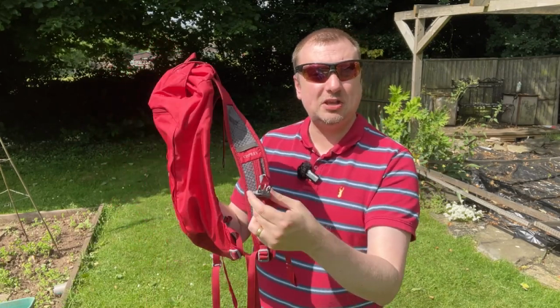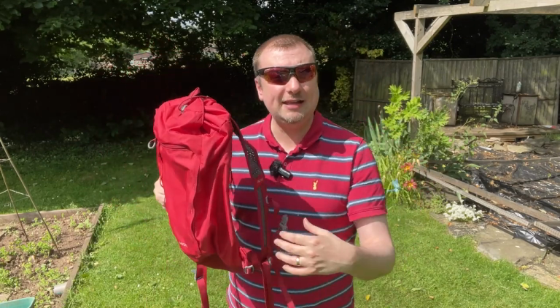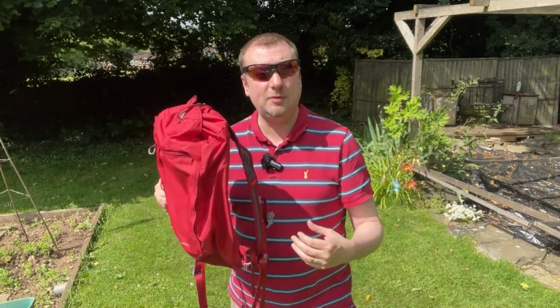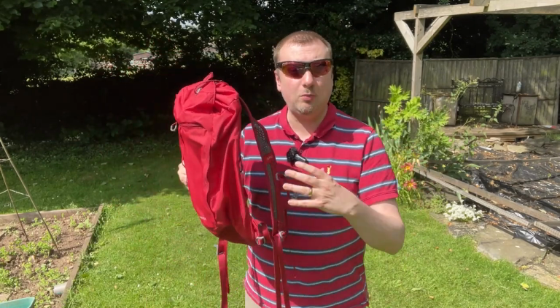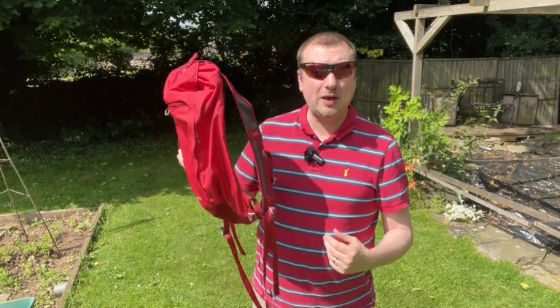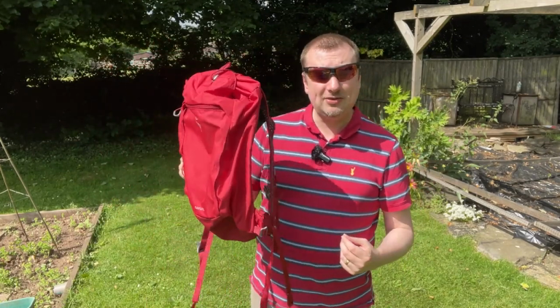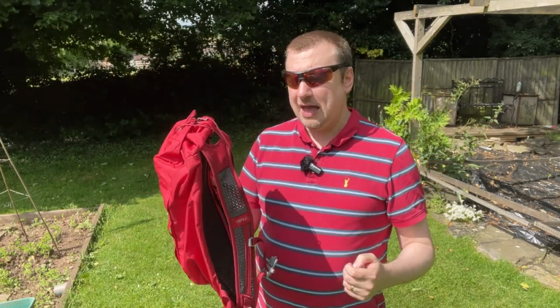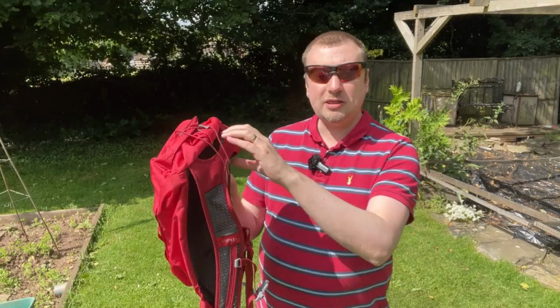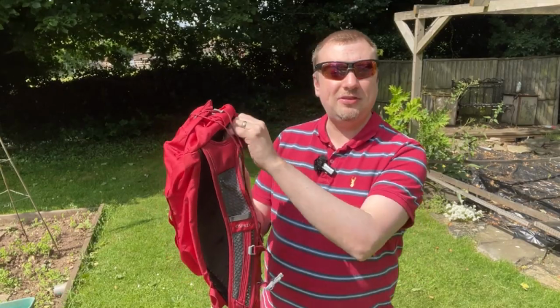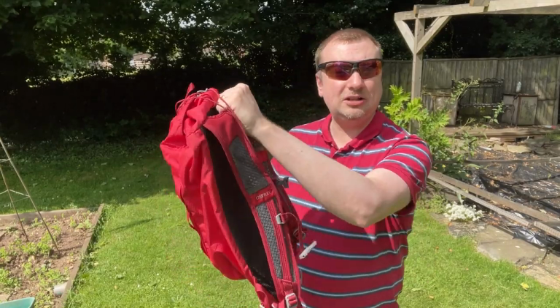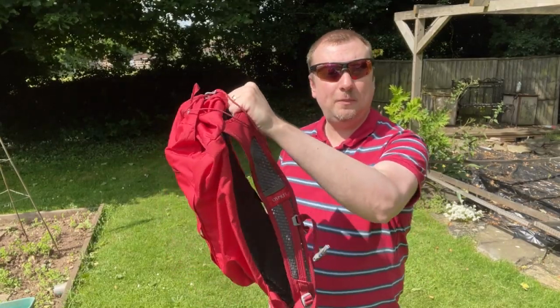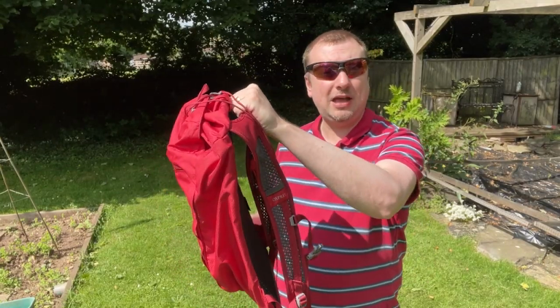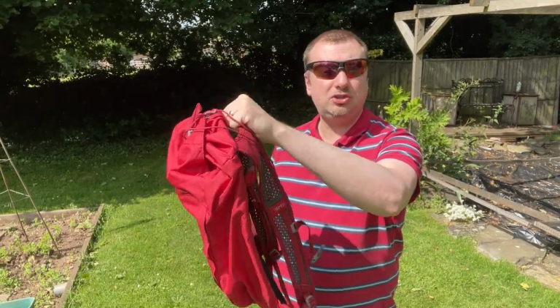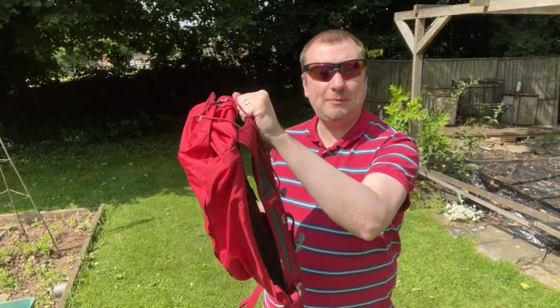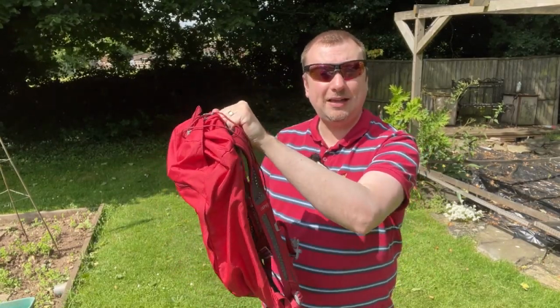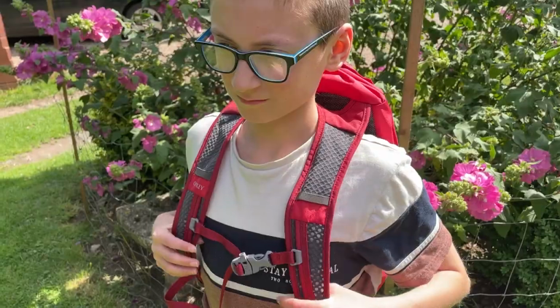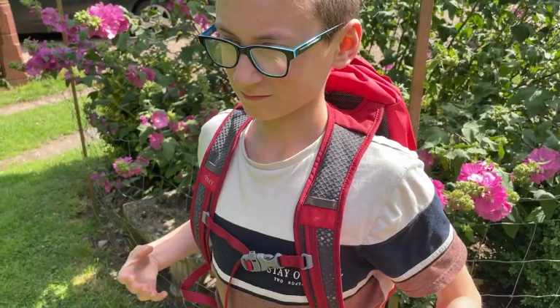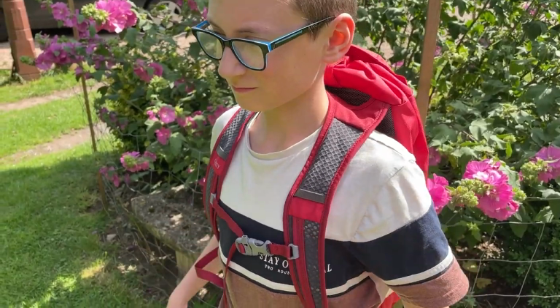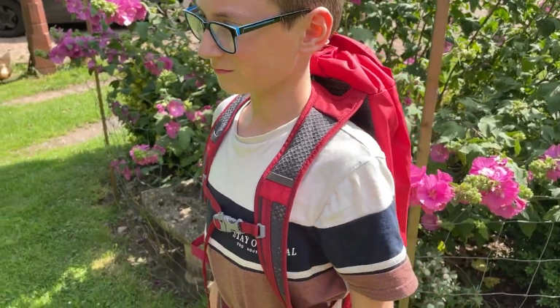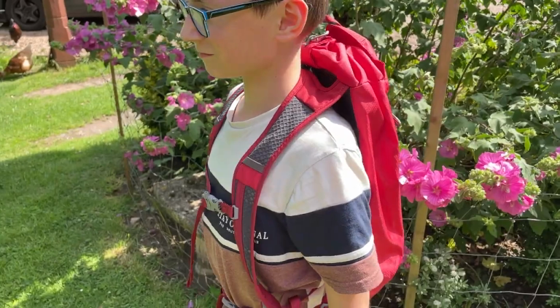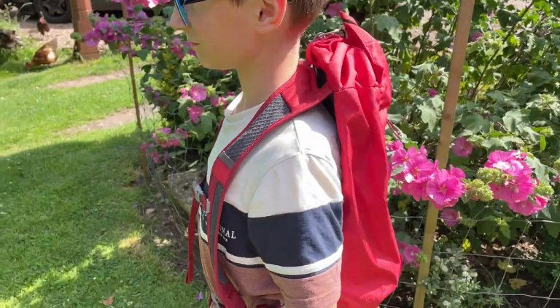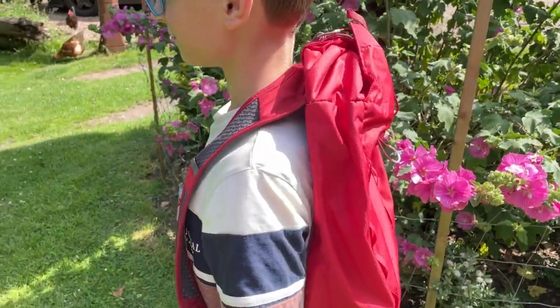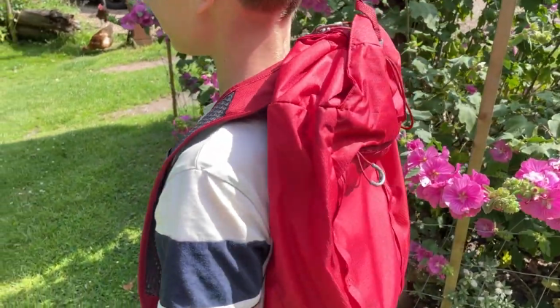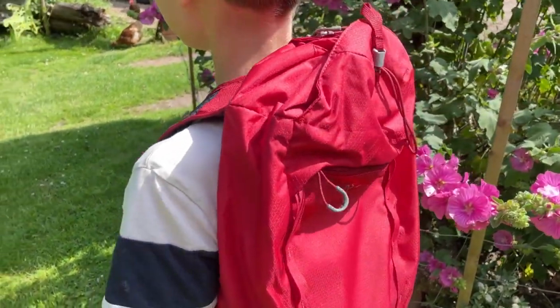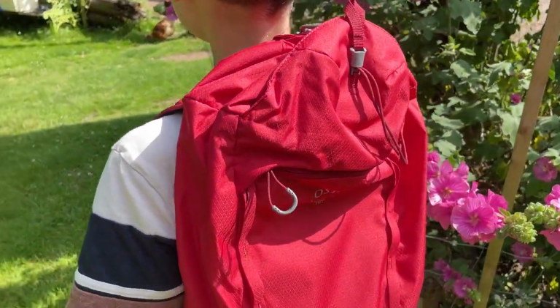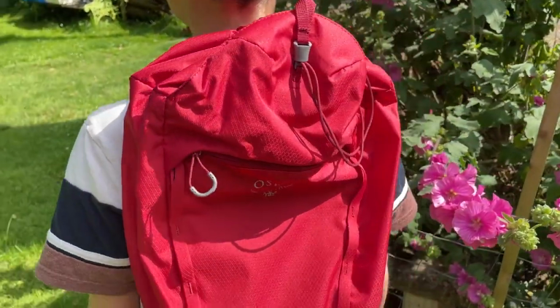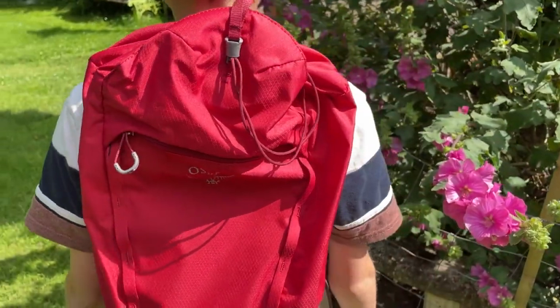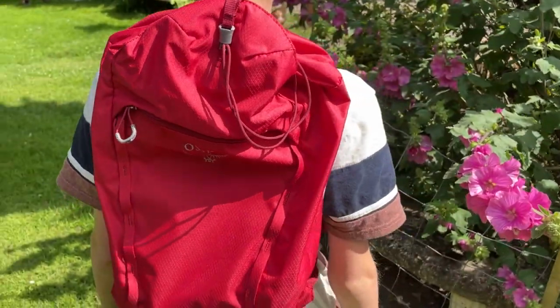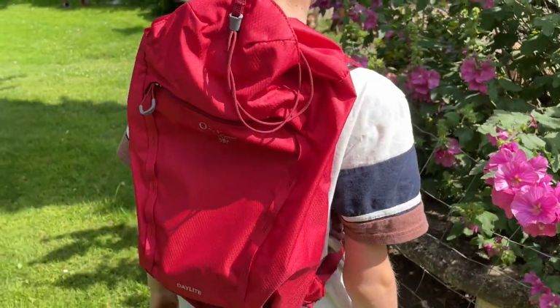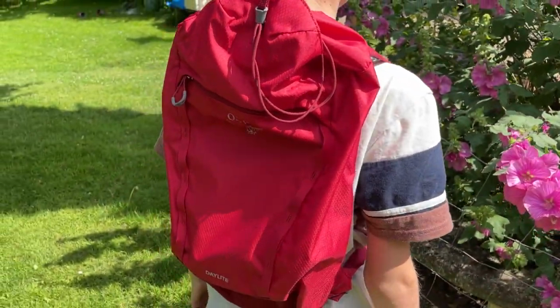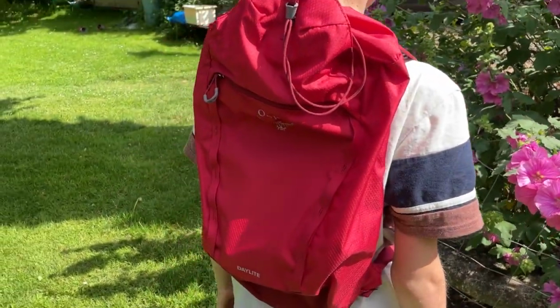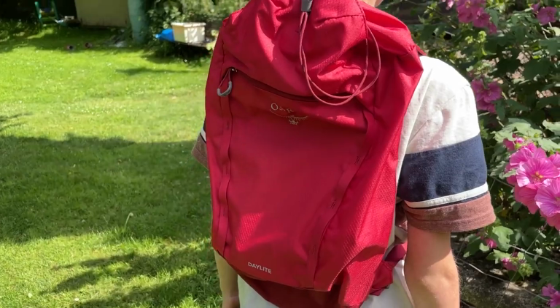The main back shoulder straps have these adjustable straps so you can redistribute the weight when wearing this. I do like the fact that the handle at the top, which can be used just to grab the bag, can also be used to connect this to a suitcase if you are traveling. There is also the front pocket as well, so quite a bit of versatility here in this Osprey bag.